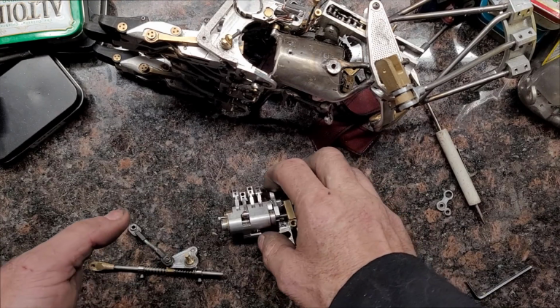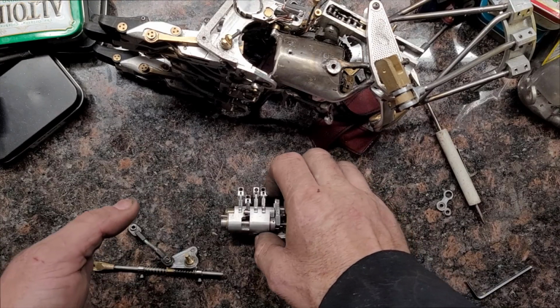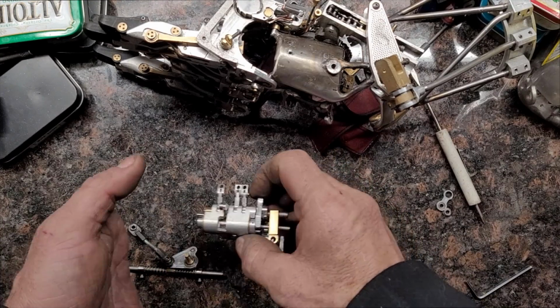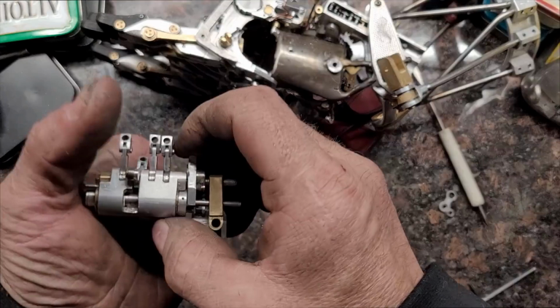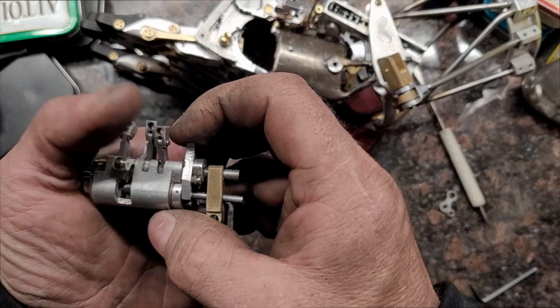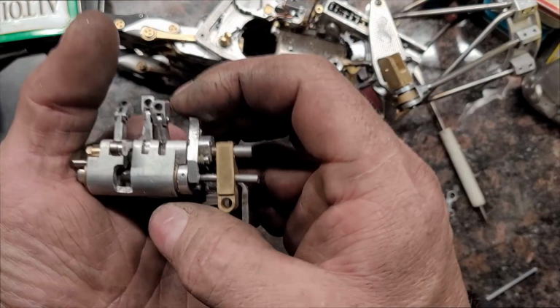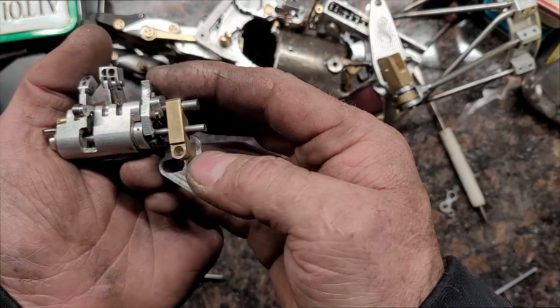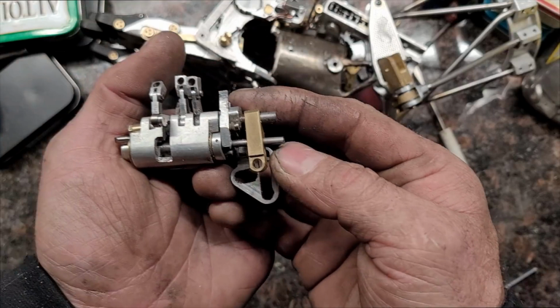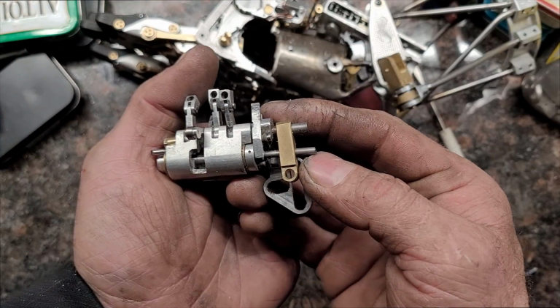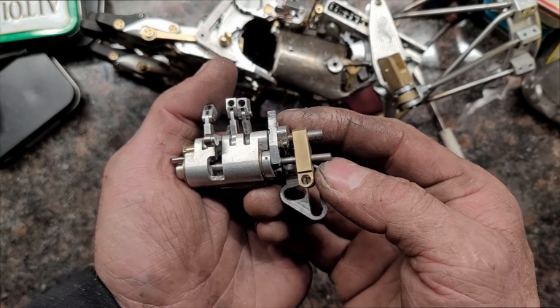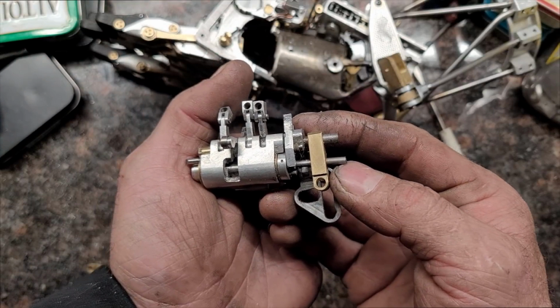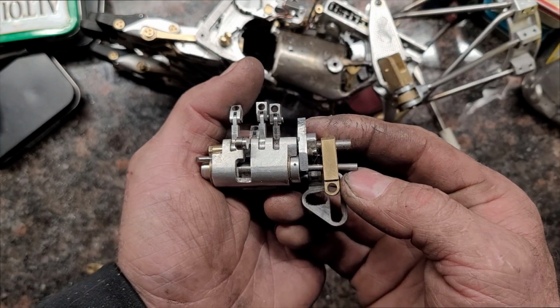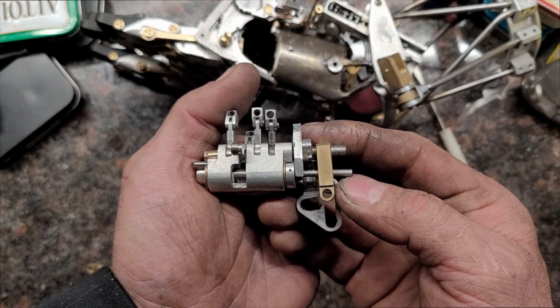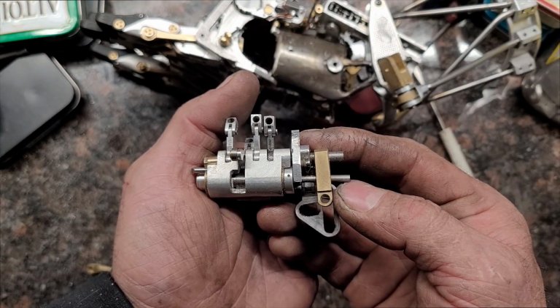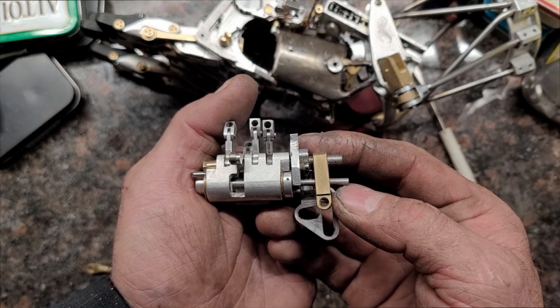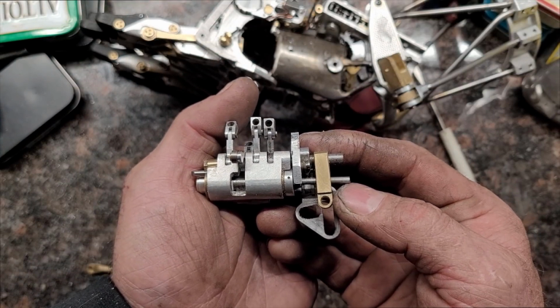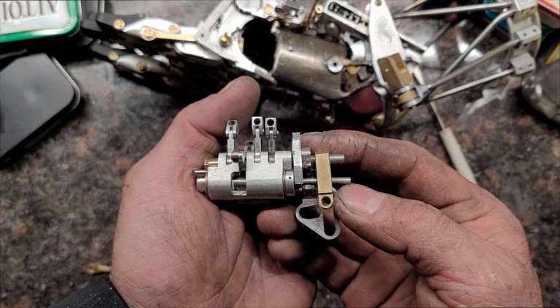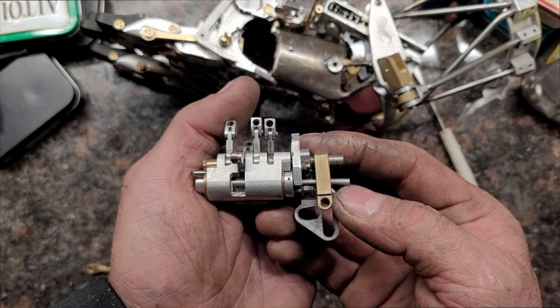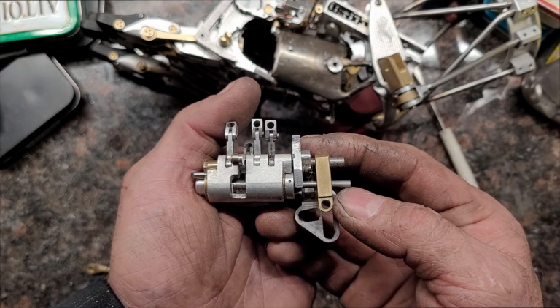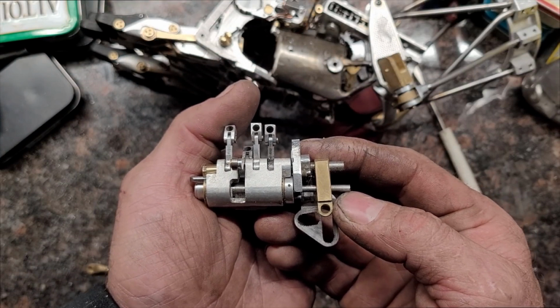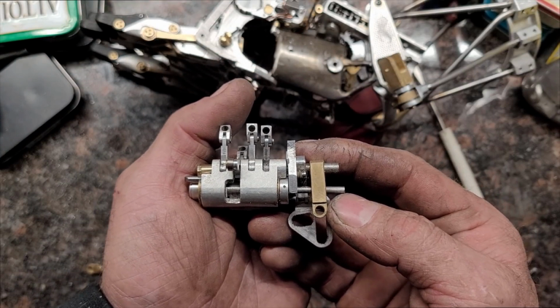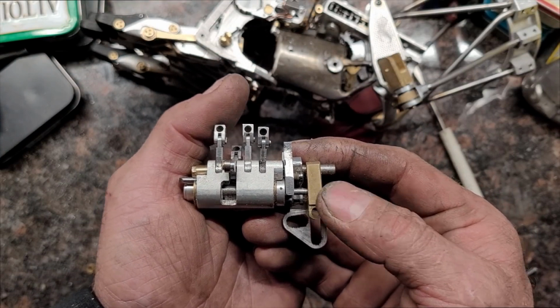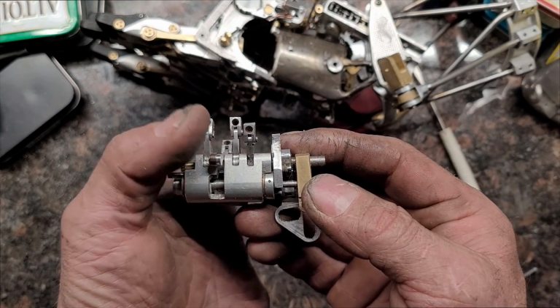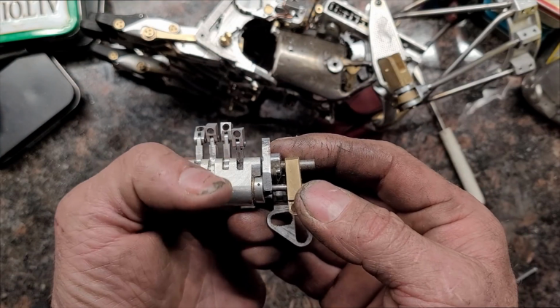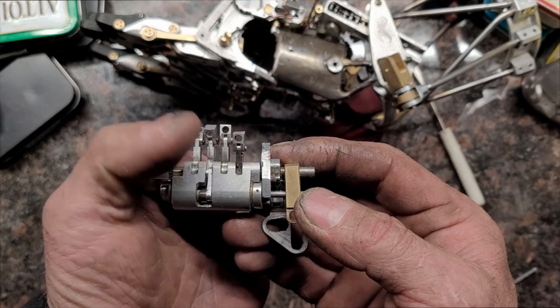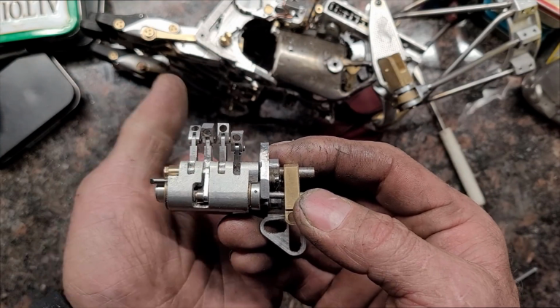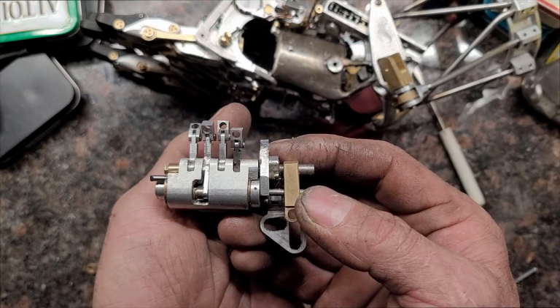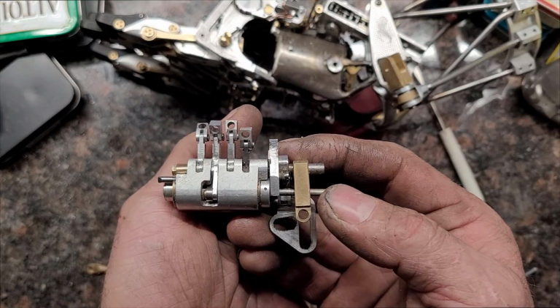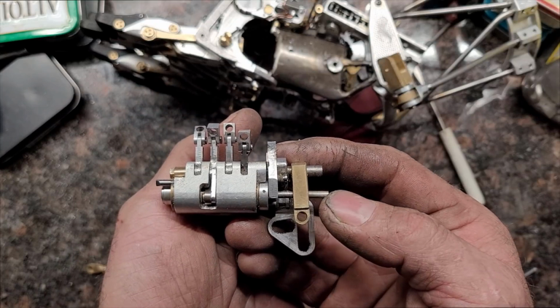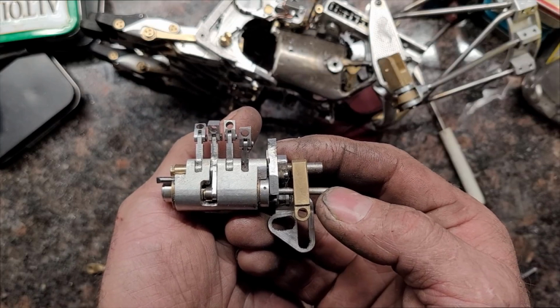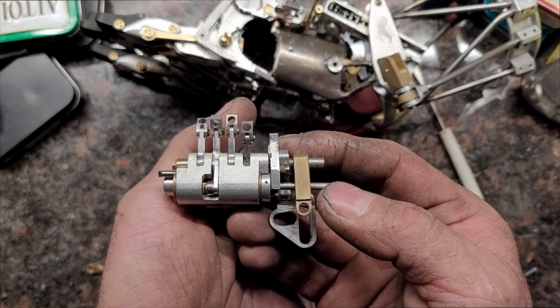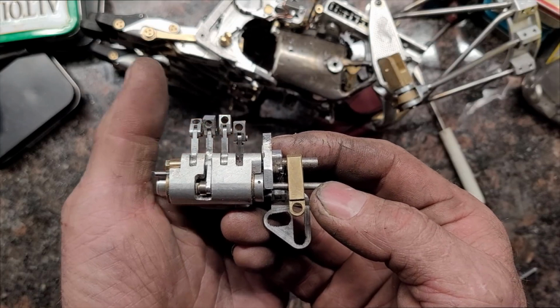Hey guys, welcome back to my channel. The other day I posted a video that showed my new hand with a mechanical selector system on it, so I thought I'd go over how that mechanical selector actually works.